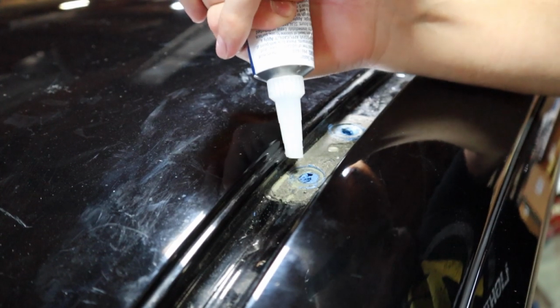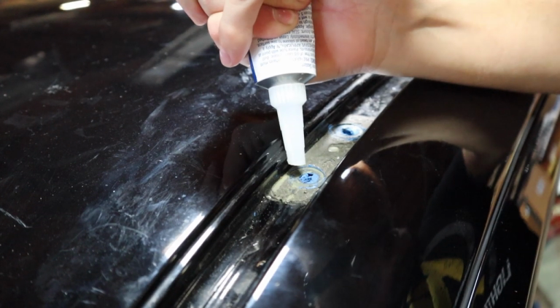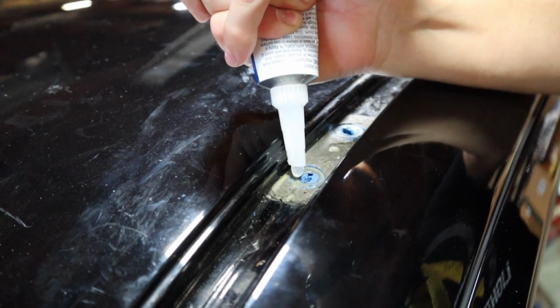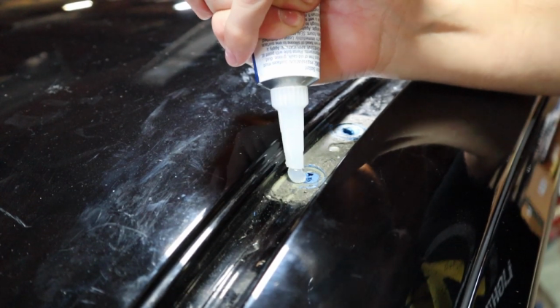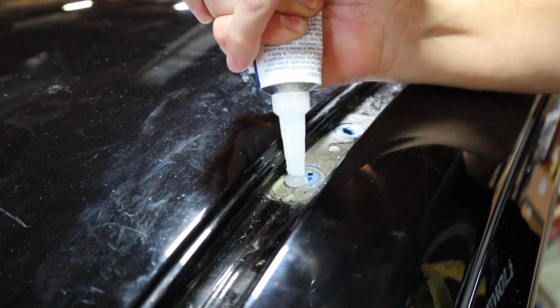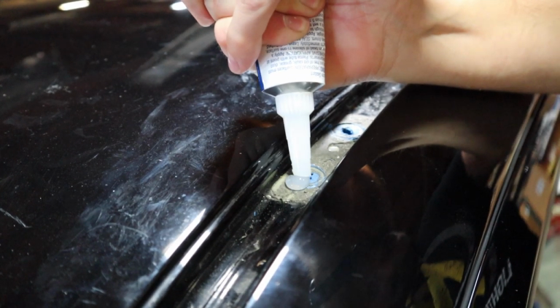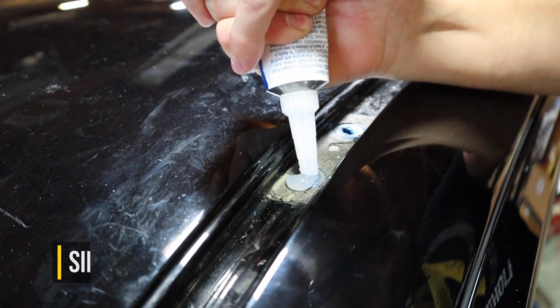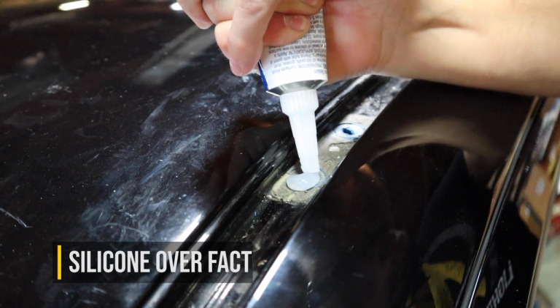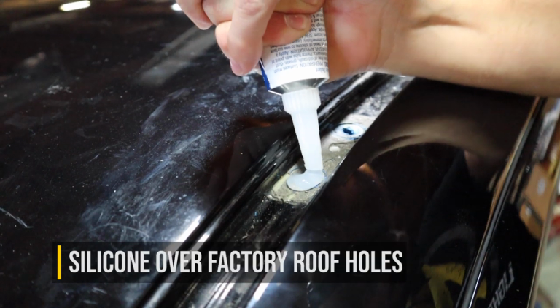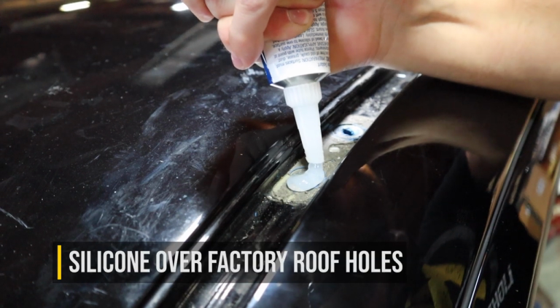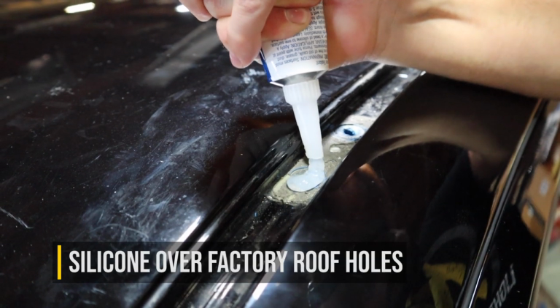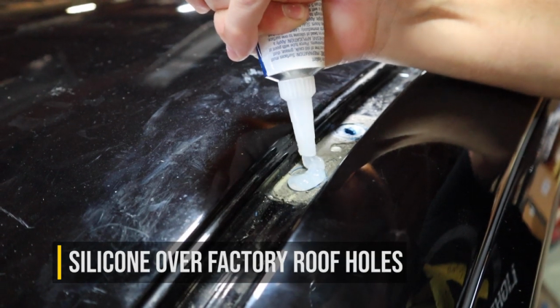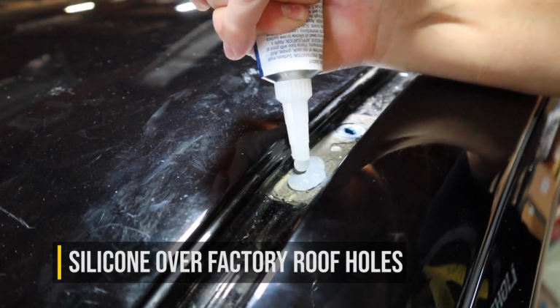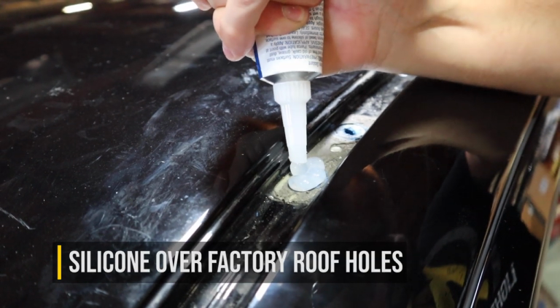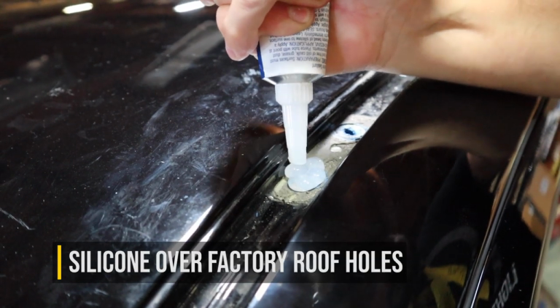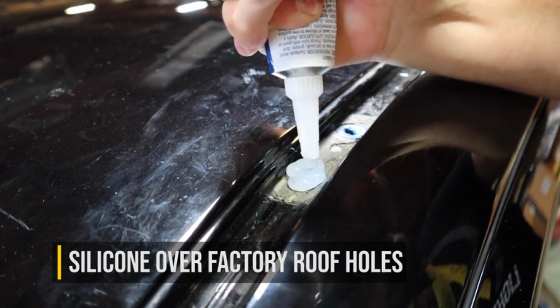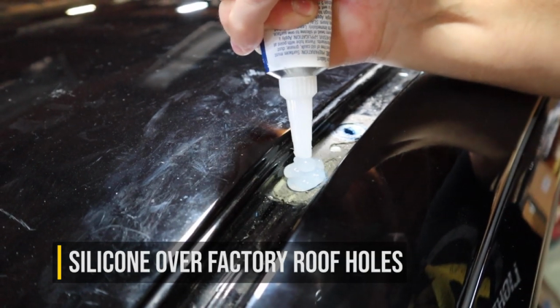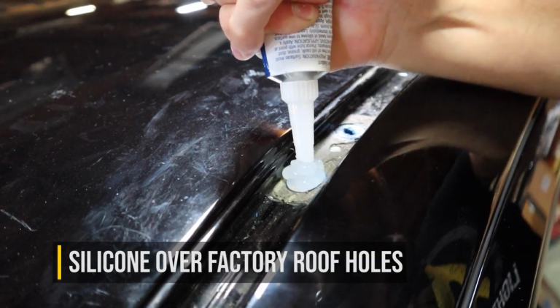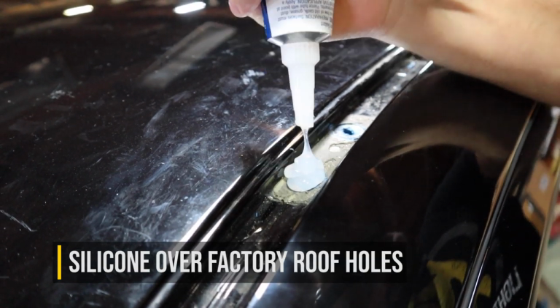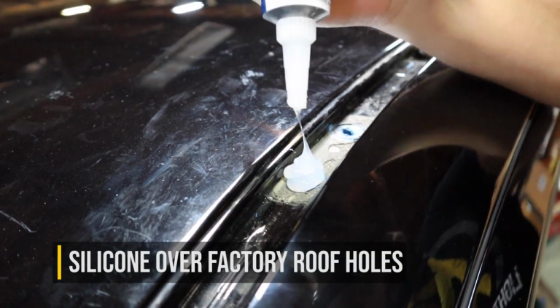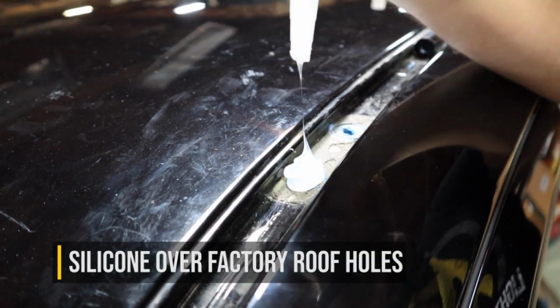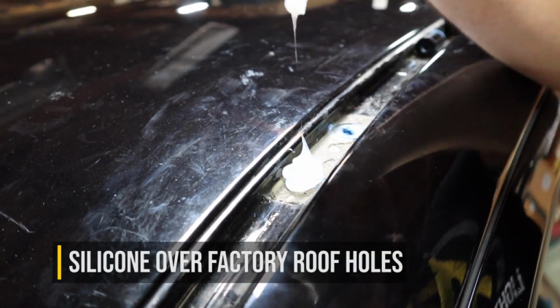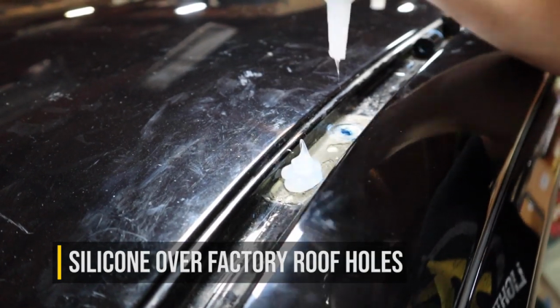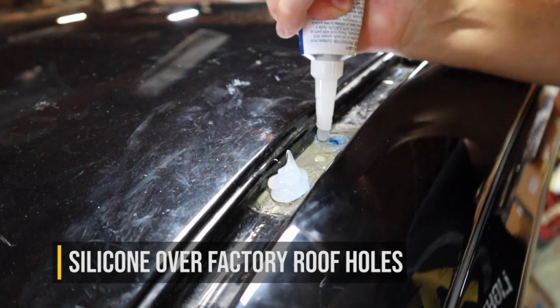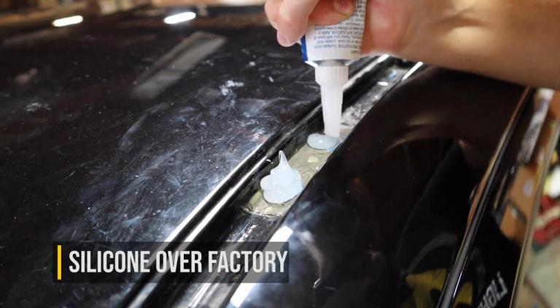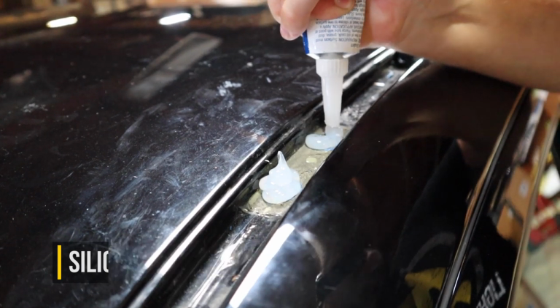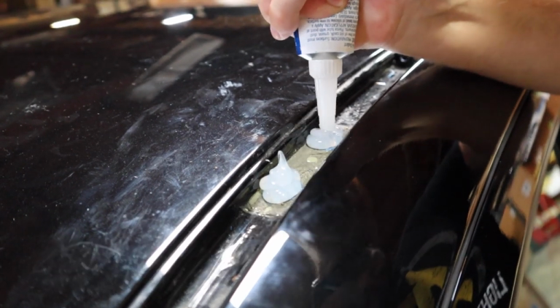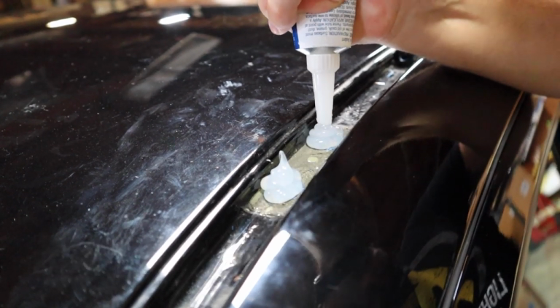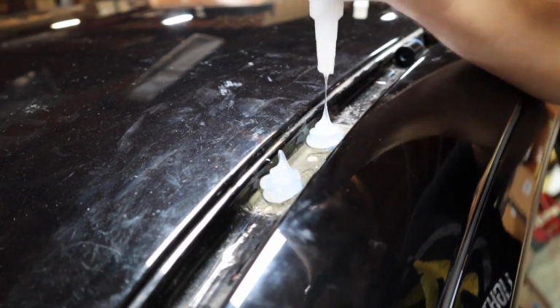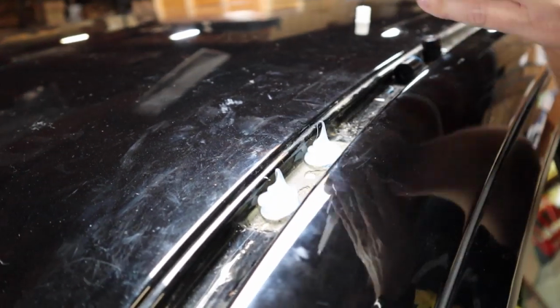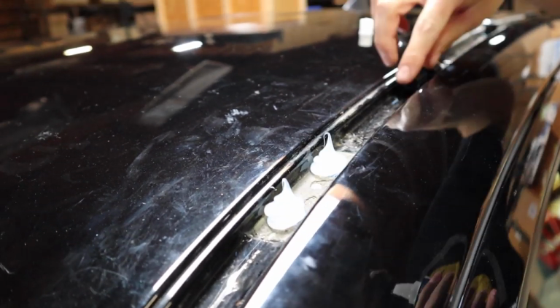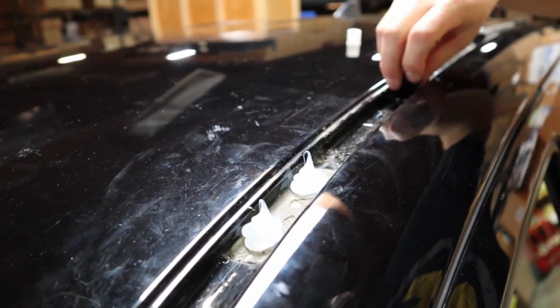Next, add a Hershey's Kiss-sized amount of silicone over the factory roof holes where you will mount the KC M Rack onto your Tacoma. This adds a little bit of extra protection to ensure that no water gets into the cab.